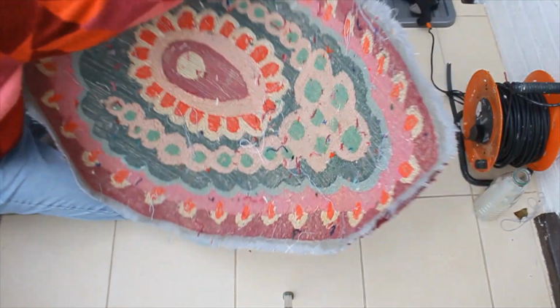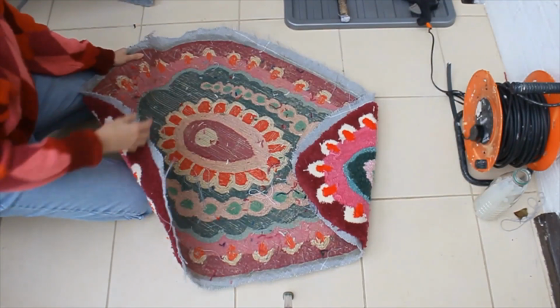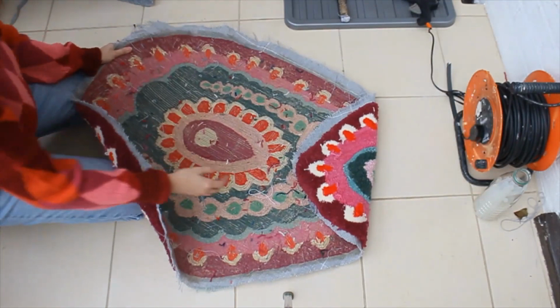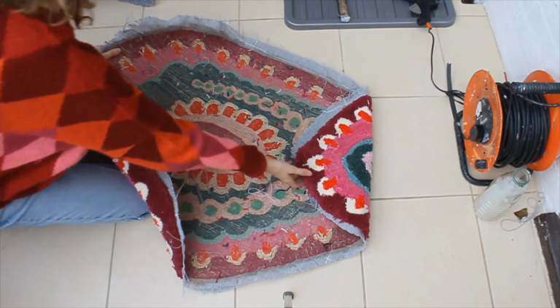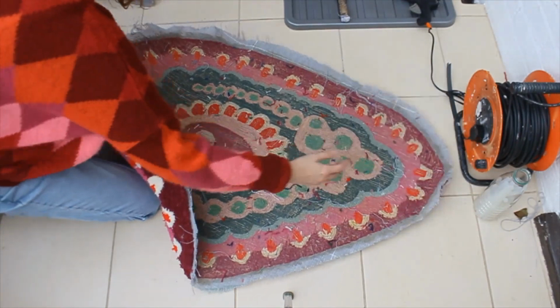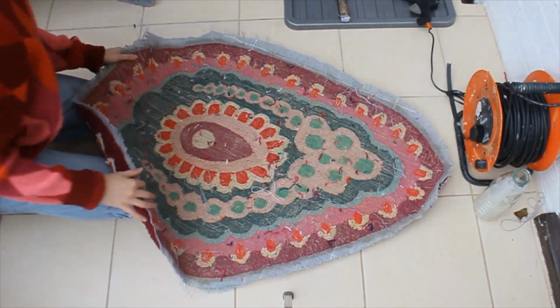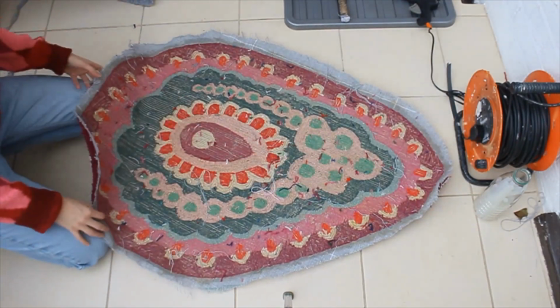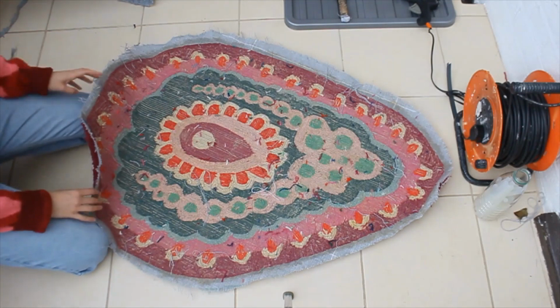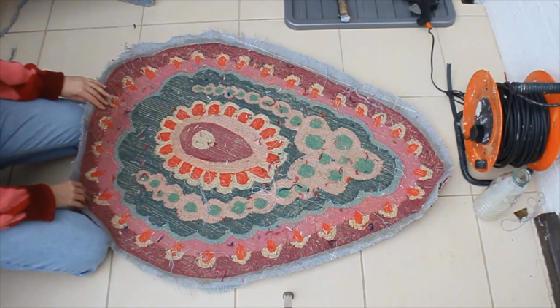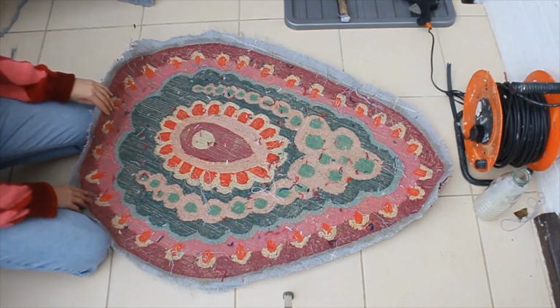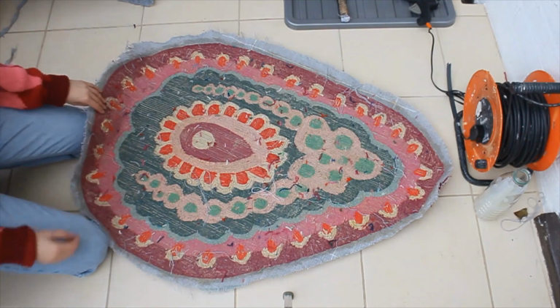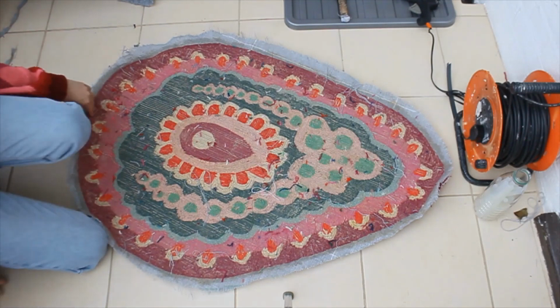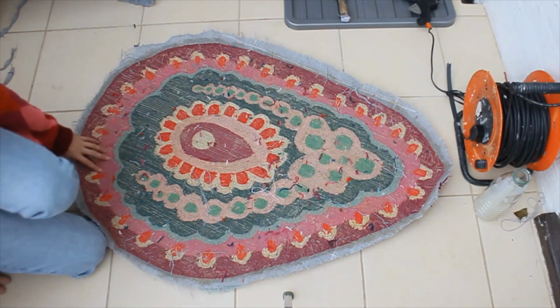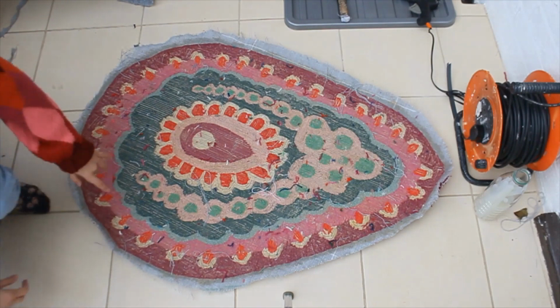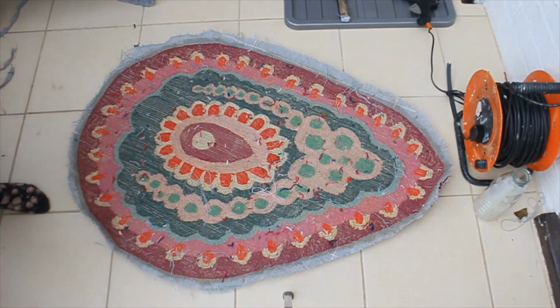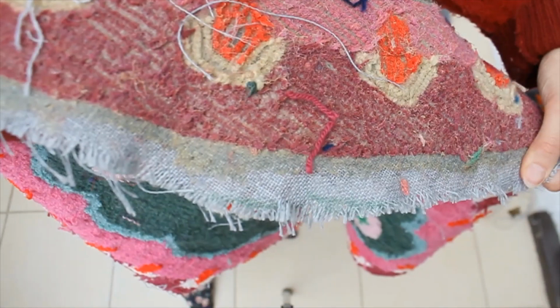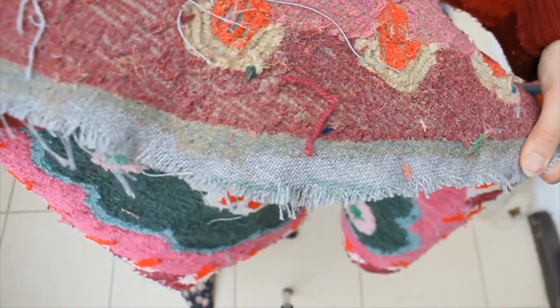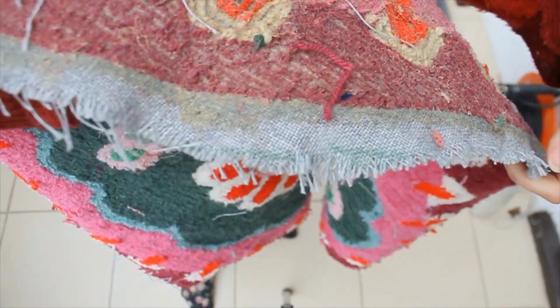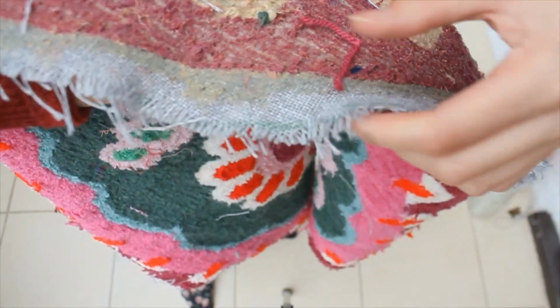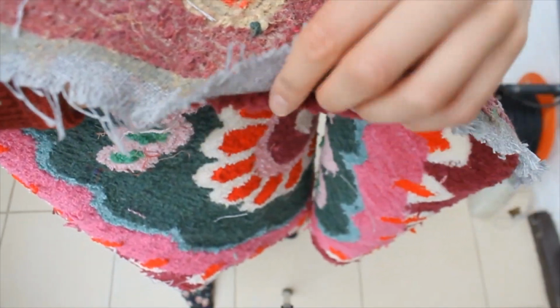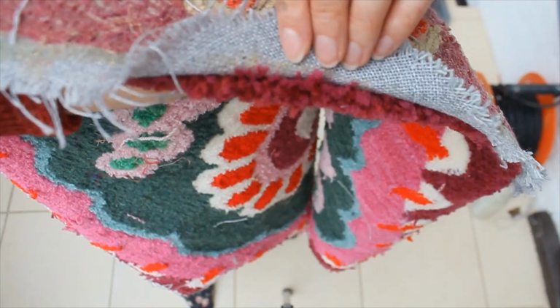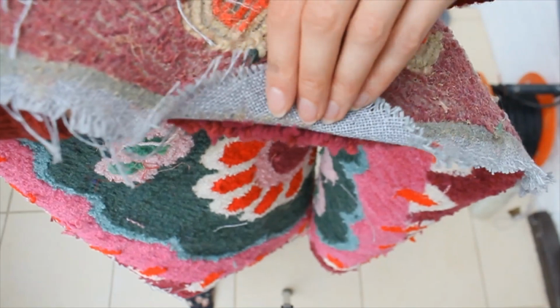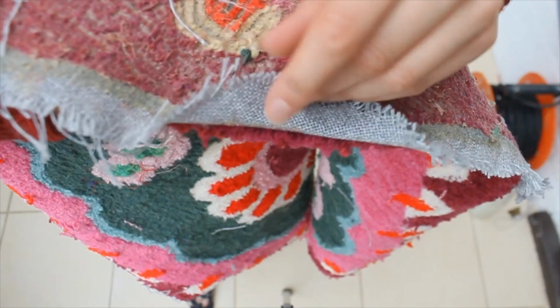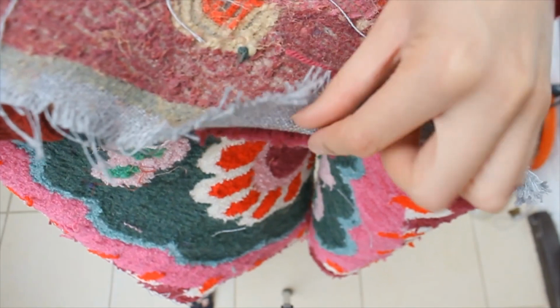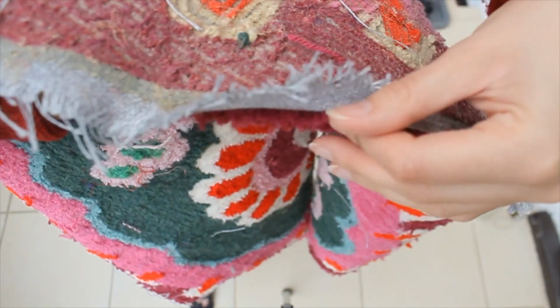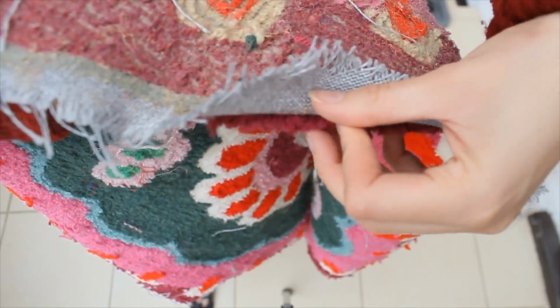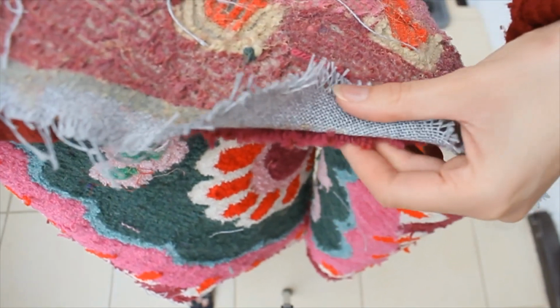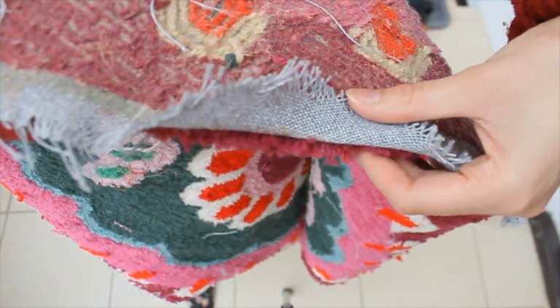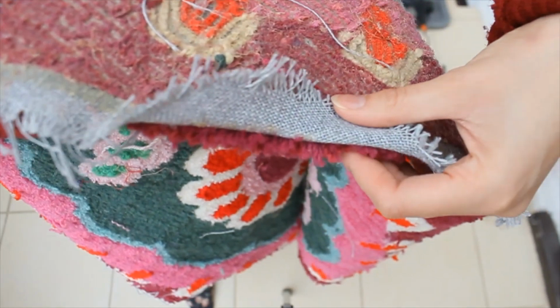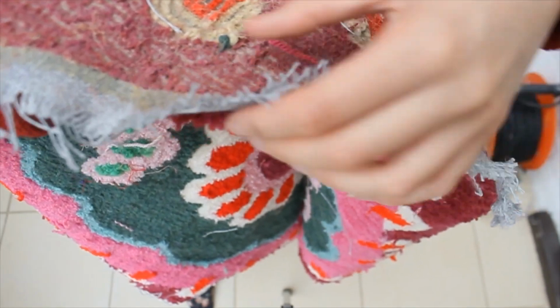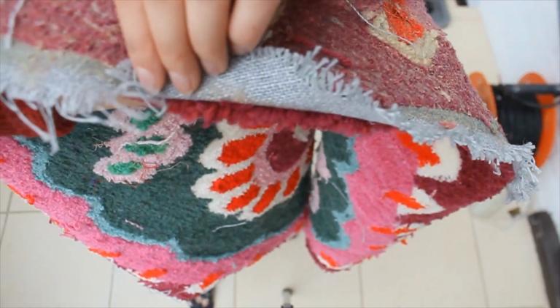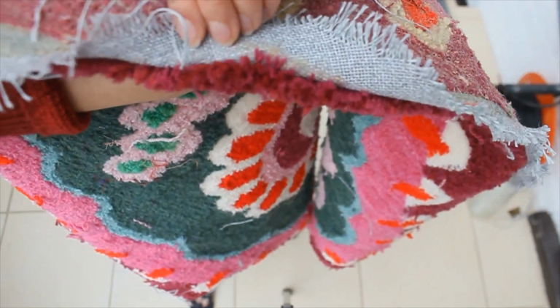This is what the back of the rug looks like once I've cut it from the frame after allowing the latex to fully dry. As you can see, I tend to leave about 2 inches of backing fabric when I'm cutting the rug from the frame.